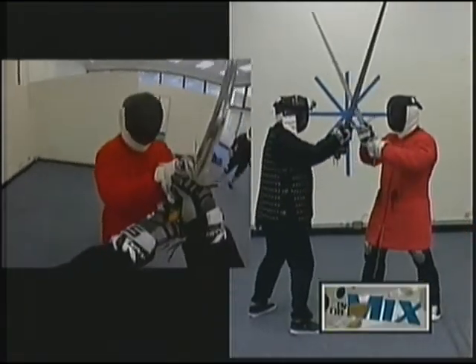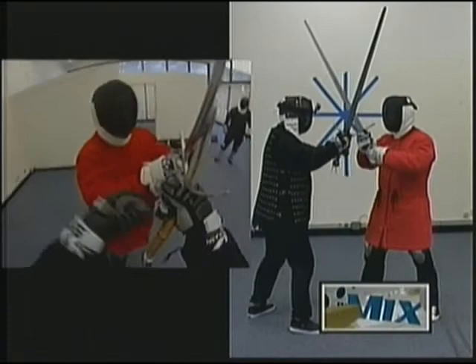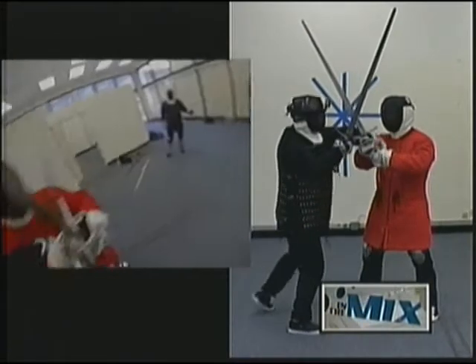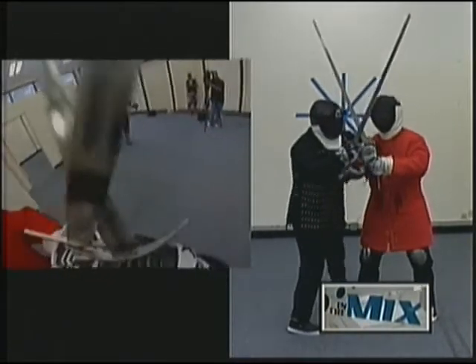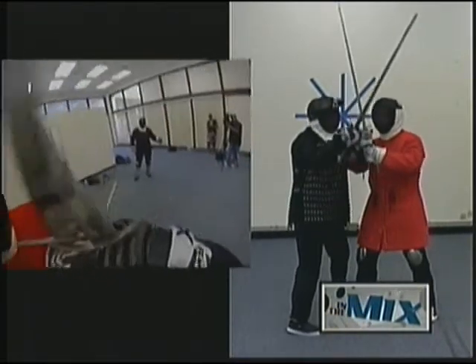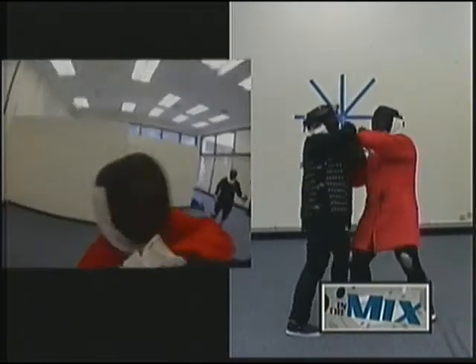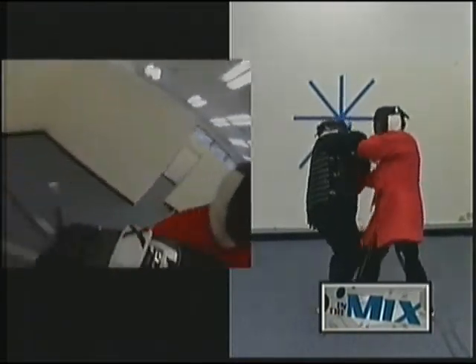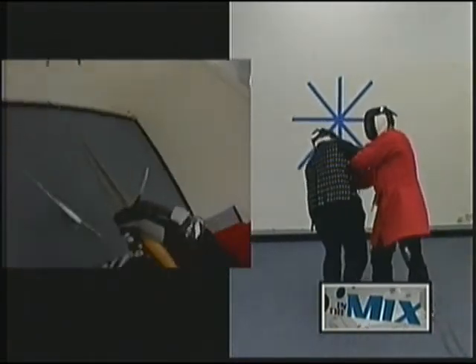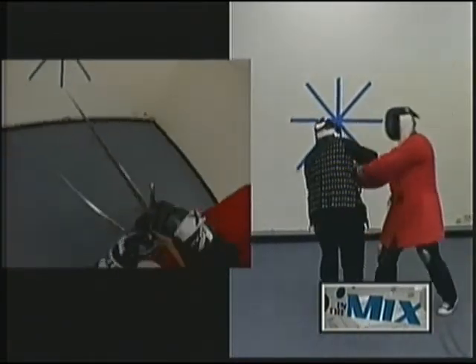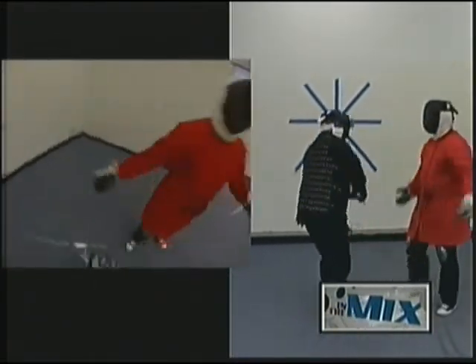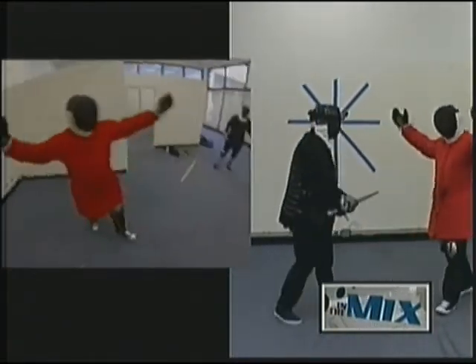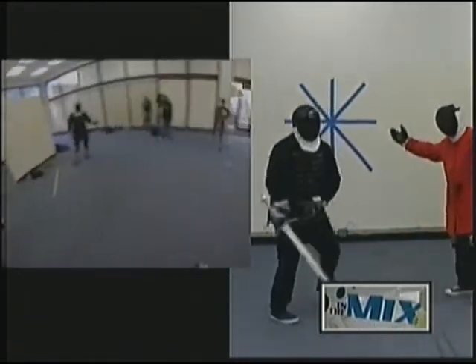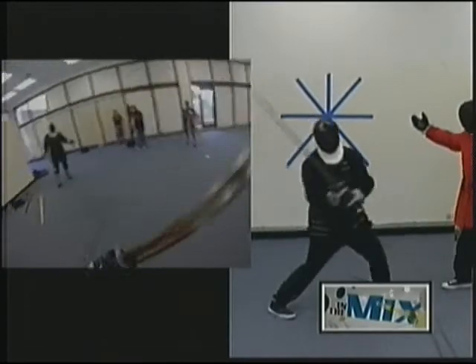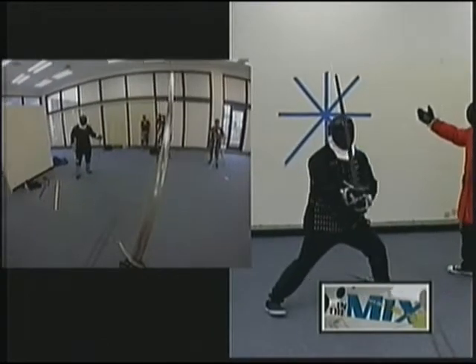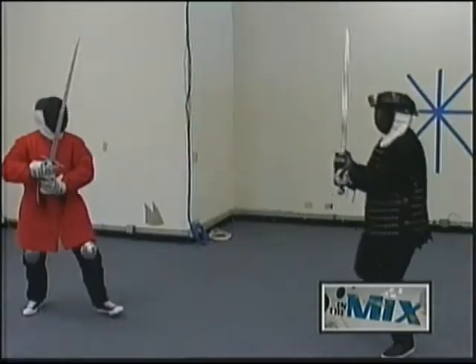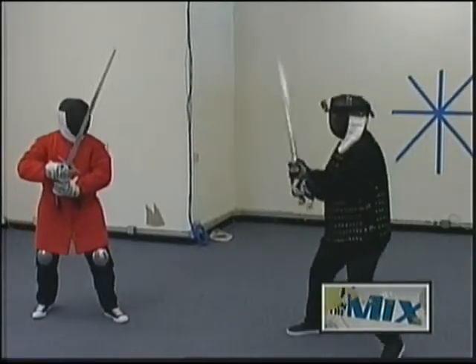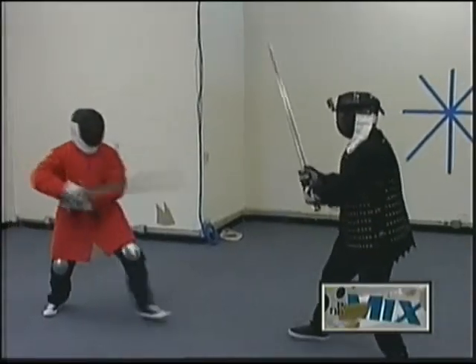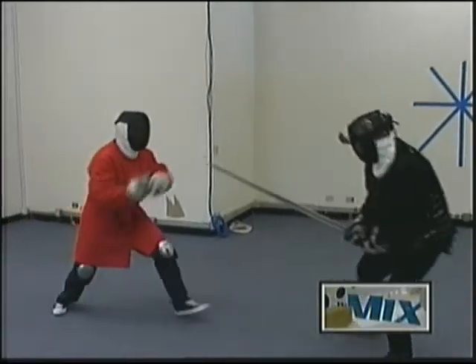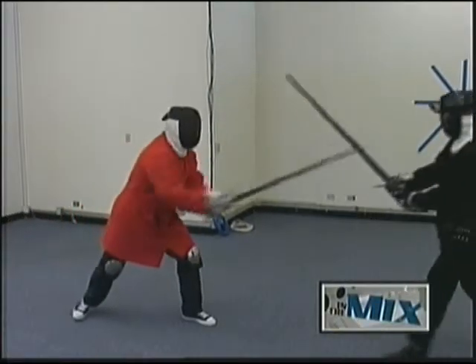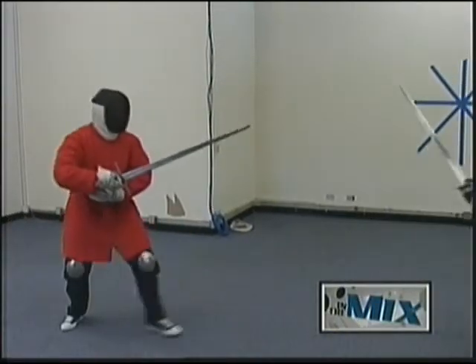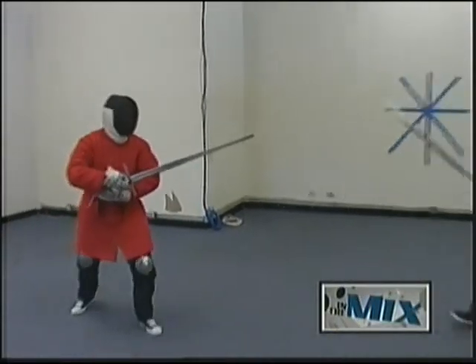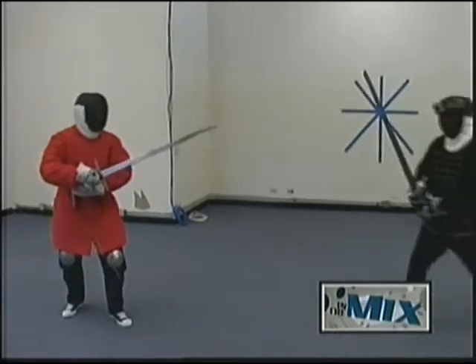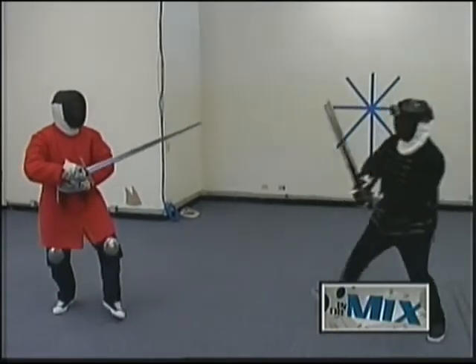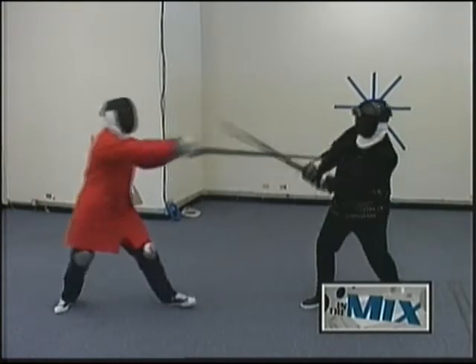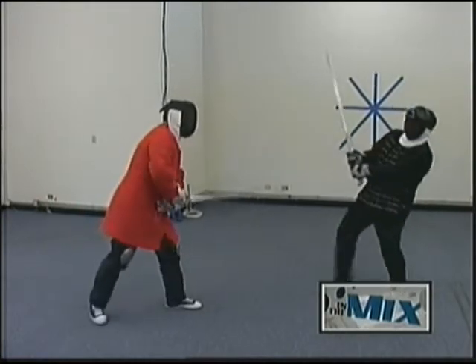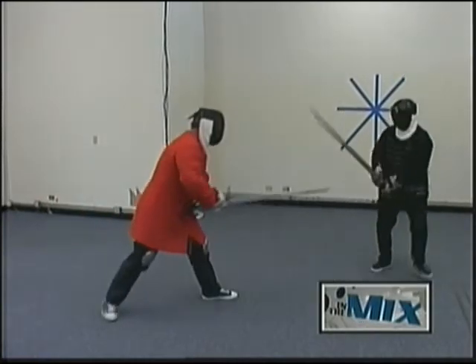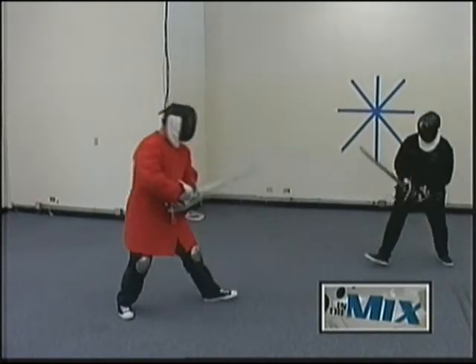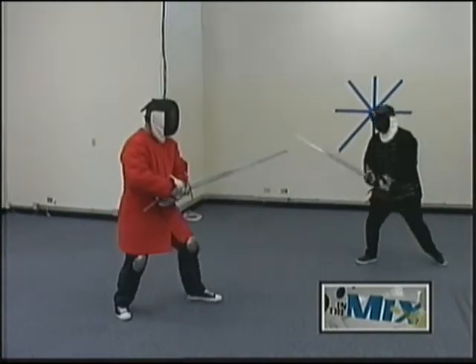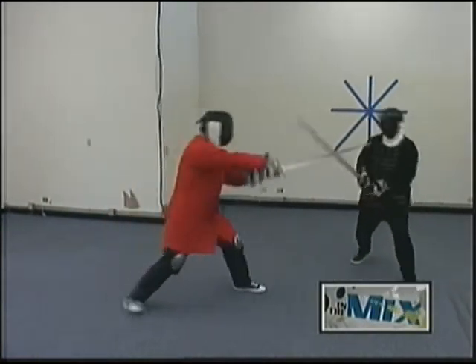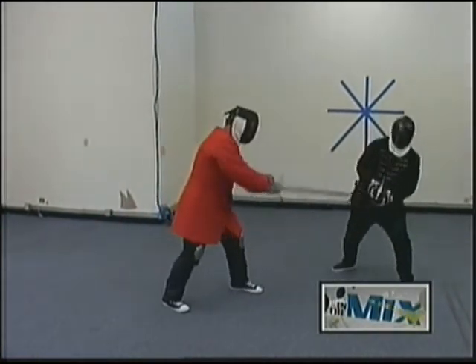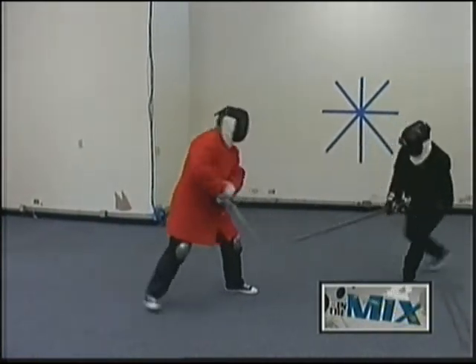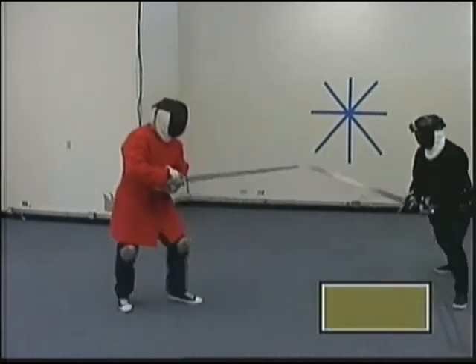Bring it to the ground, and then go like that. Ready? Fight! I'm really just trying to keep this guy away from me because that one in the leg hurt. I pretty much forgot about all the stuff he showed me.